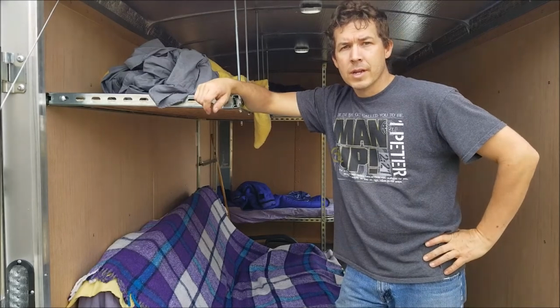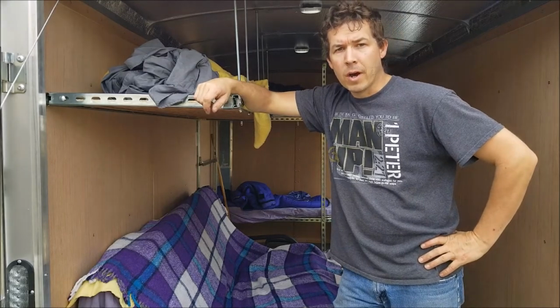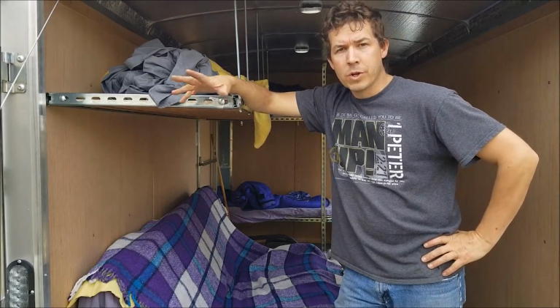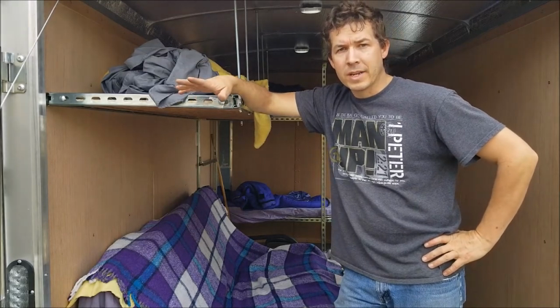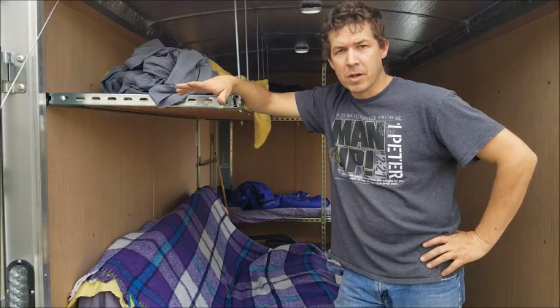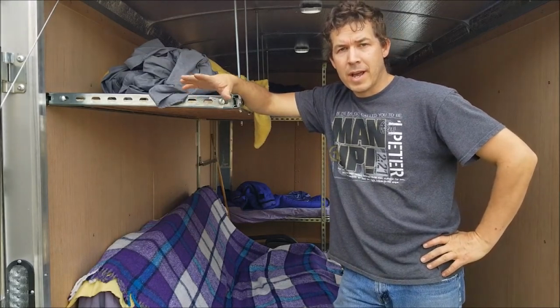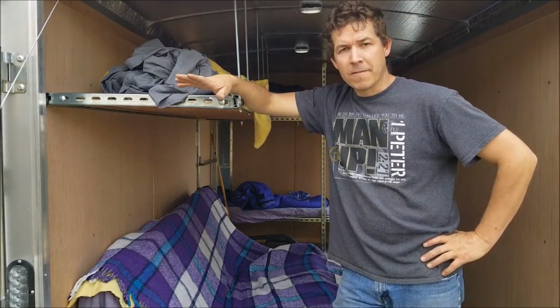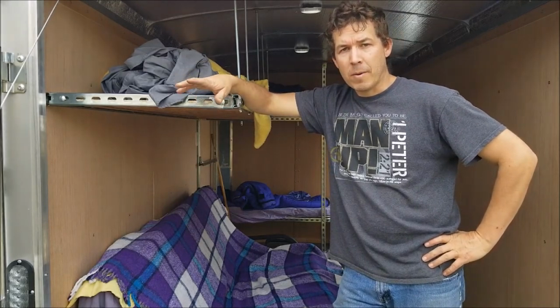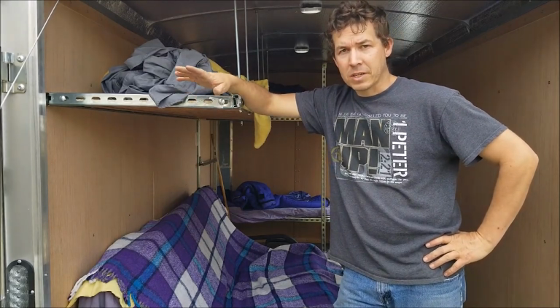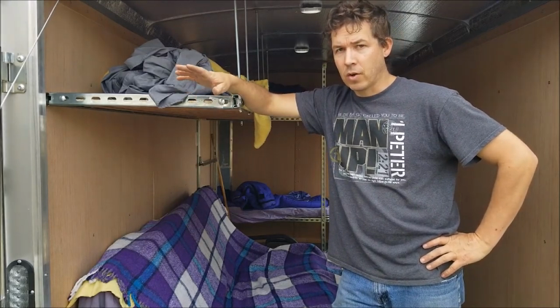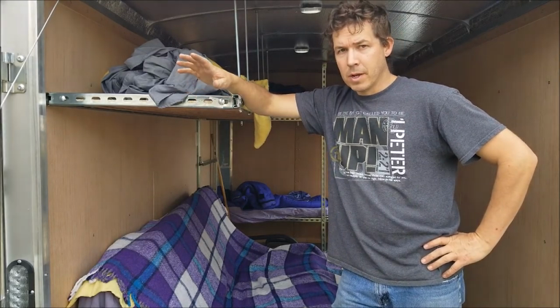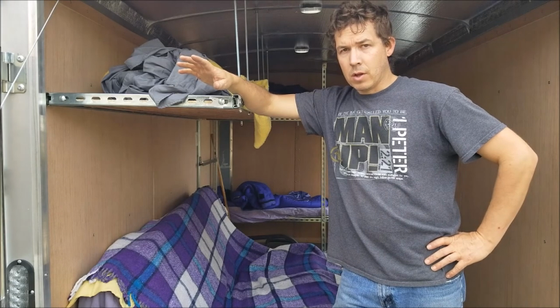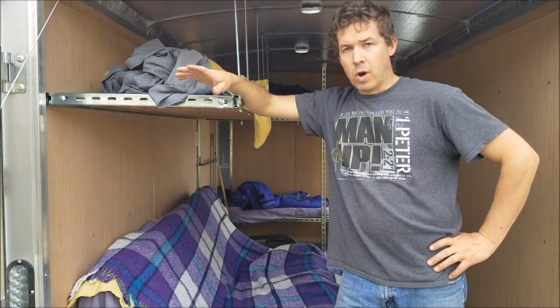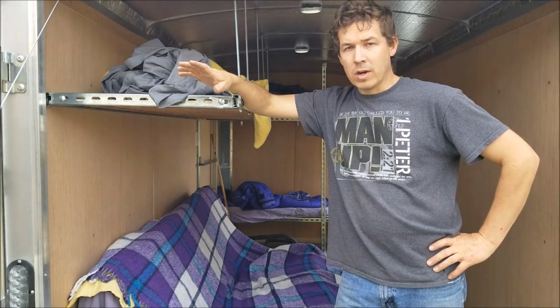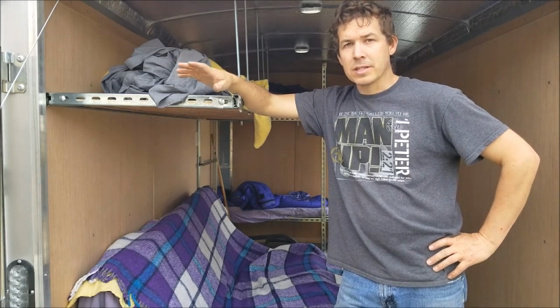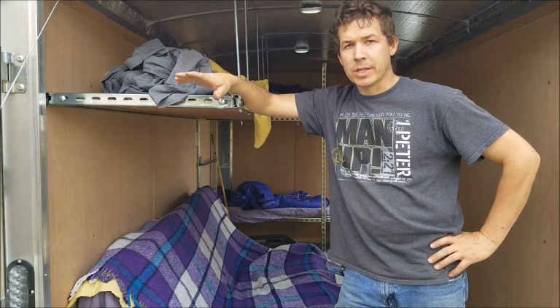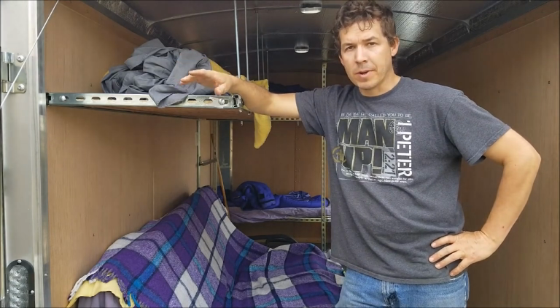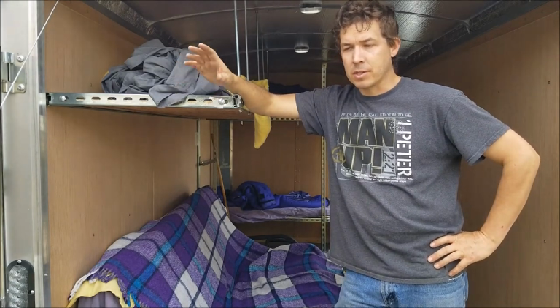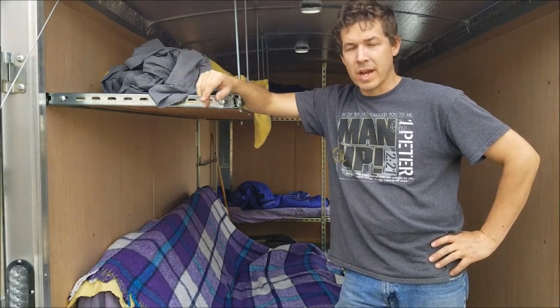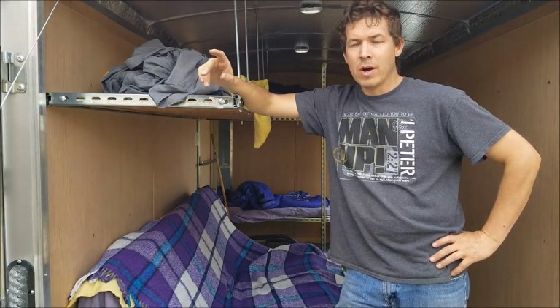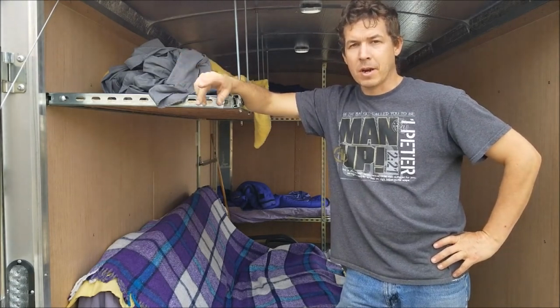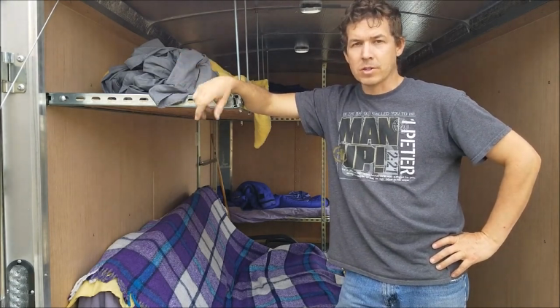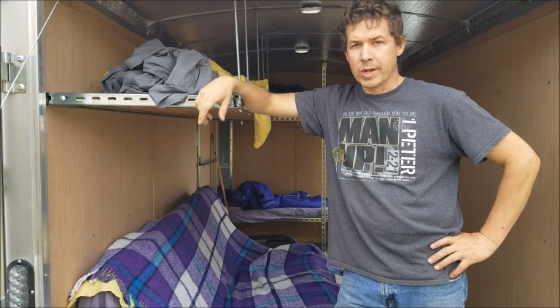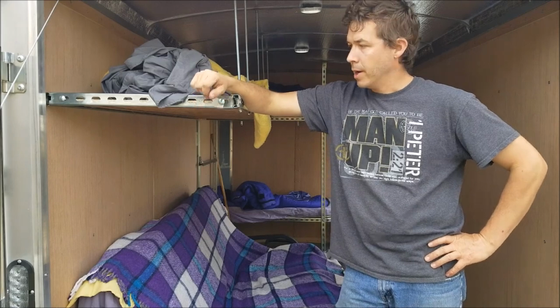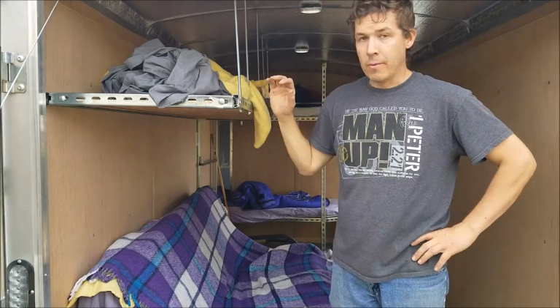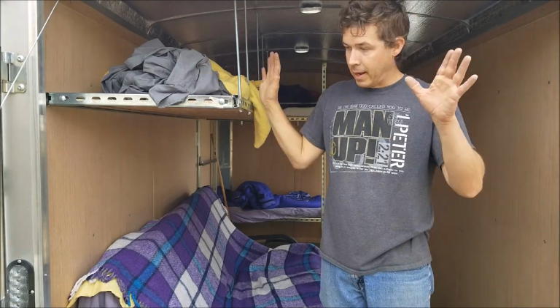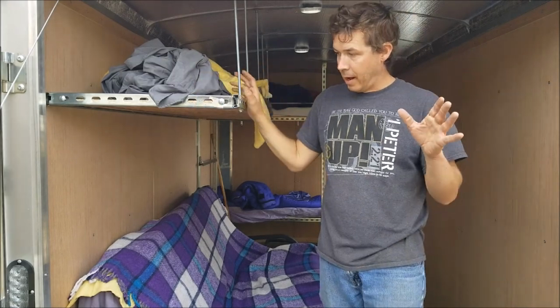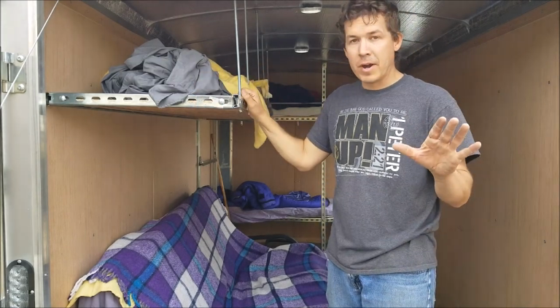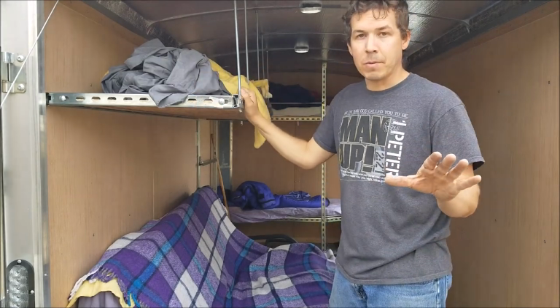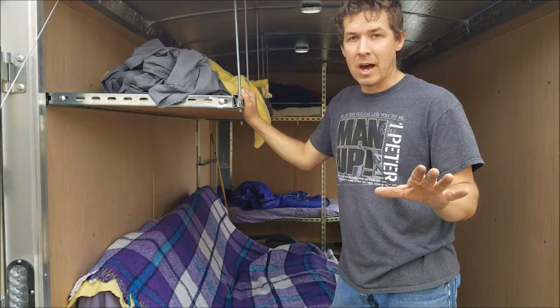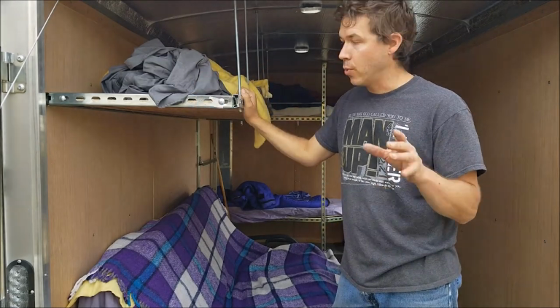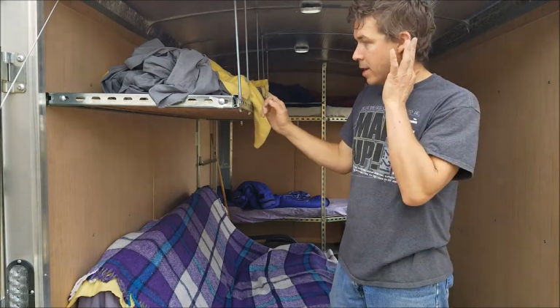So here we go, we're two weeks into this build and I'm ready for my trip. I picked this trailer up one day less than two weeks ago — it's Wednesday now, I picked it up on Thursday two weeks ago. I'm pretty happy with the build I got done in two weeks.